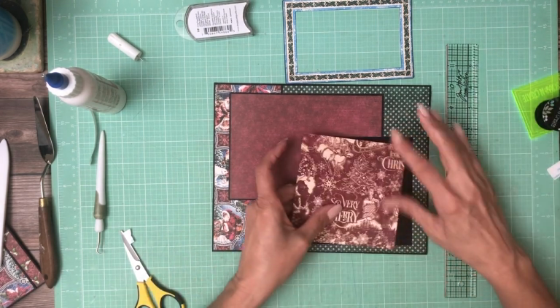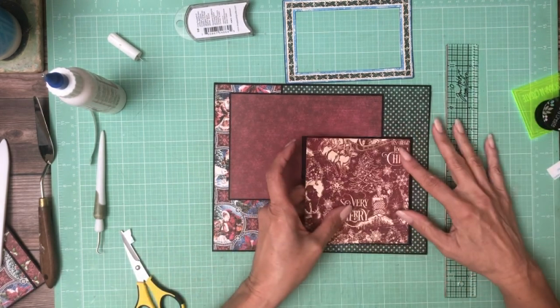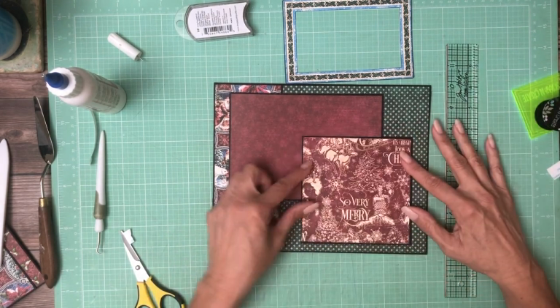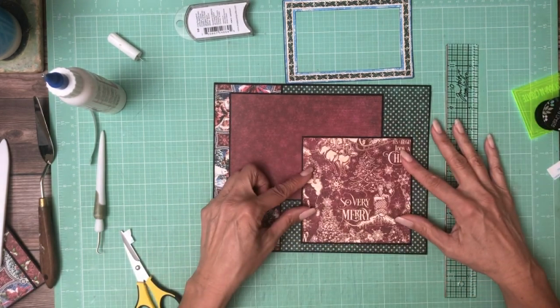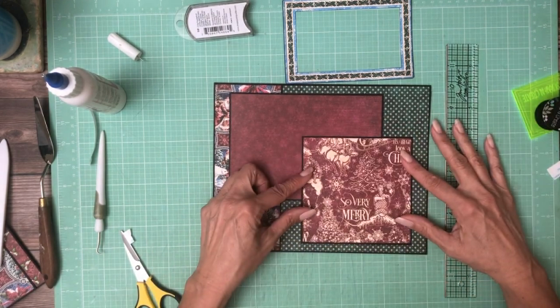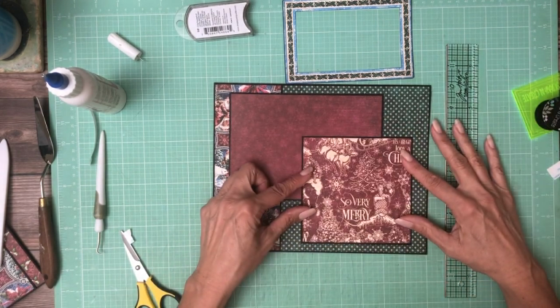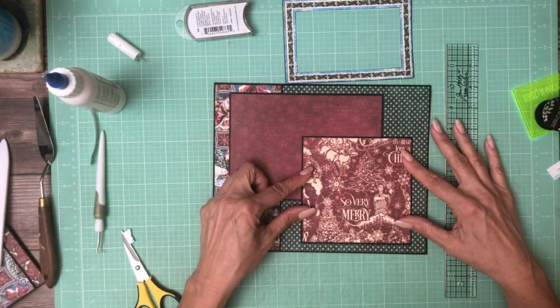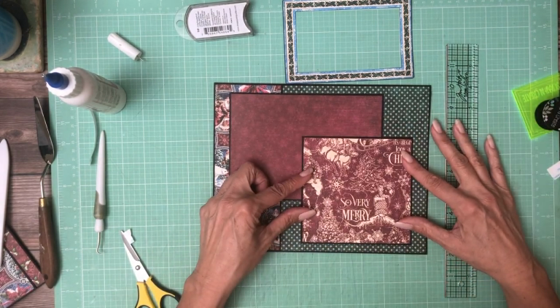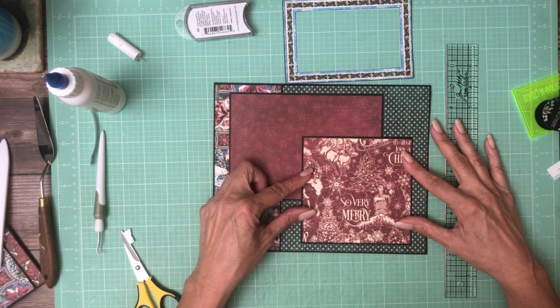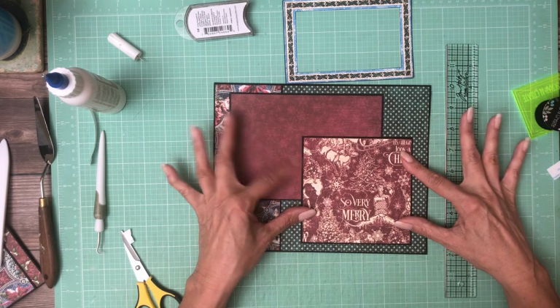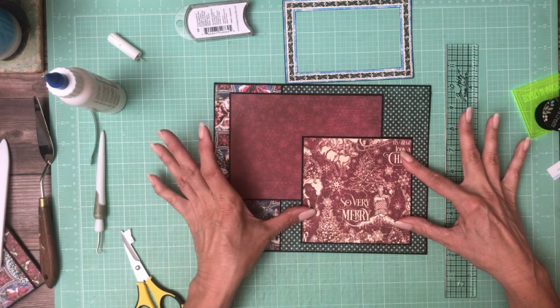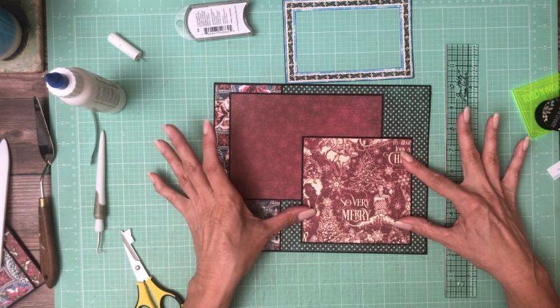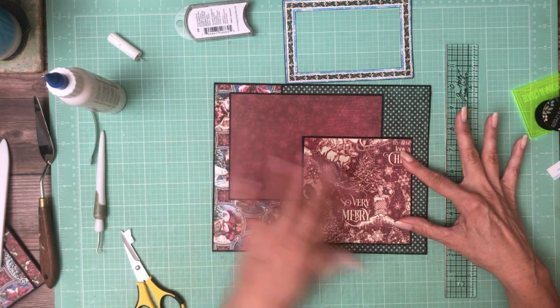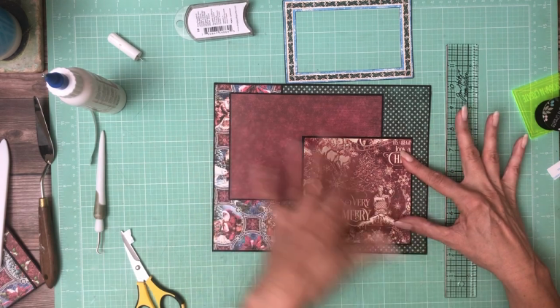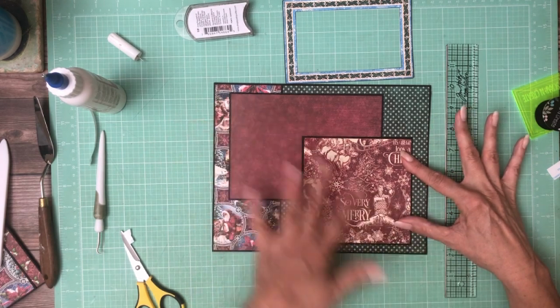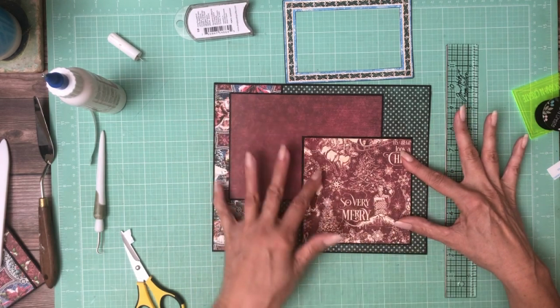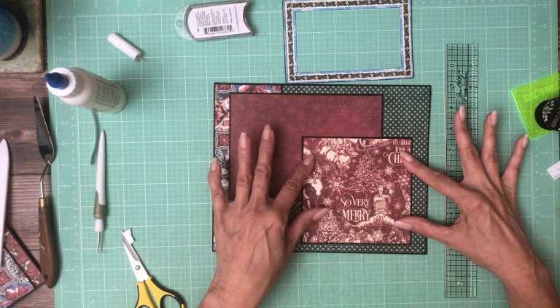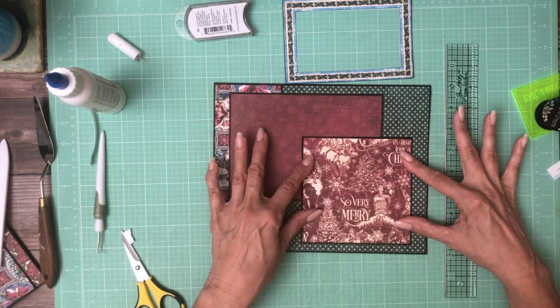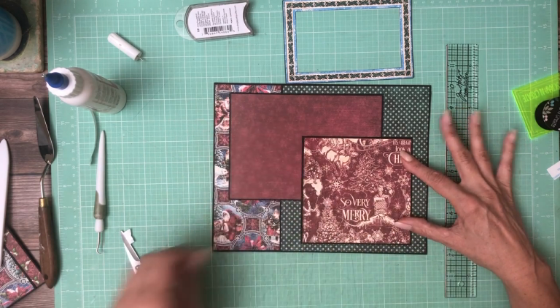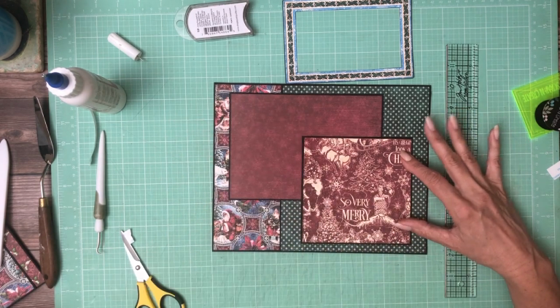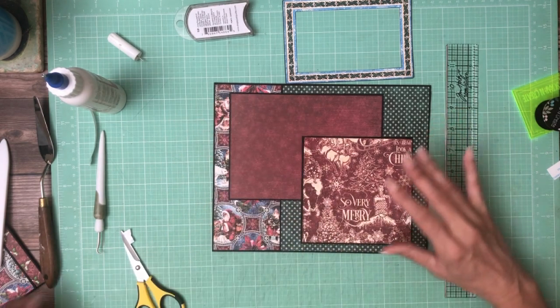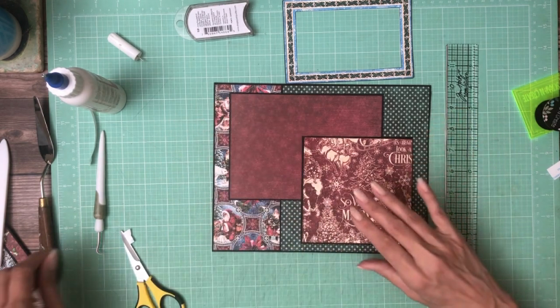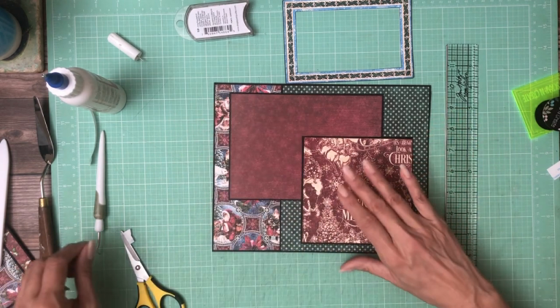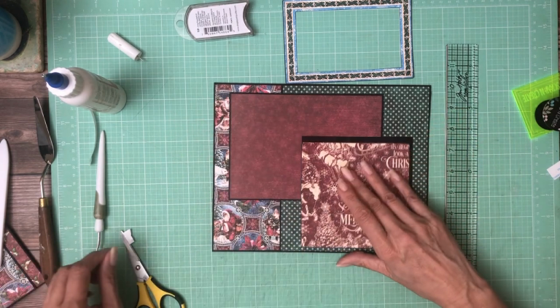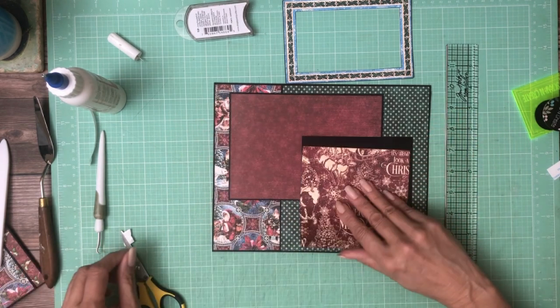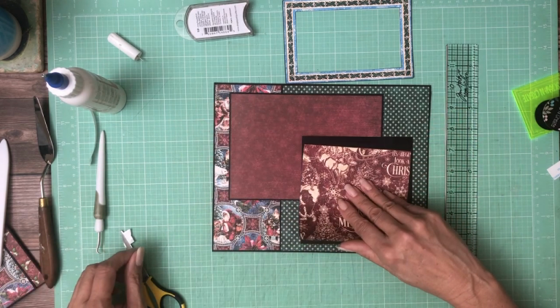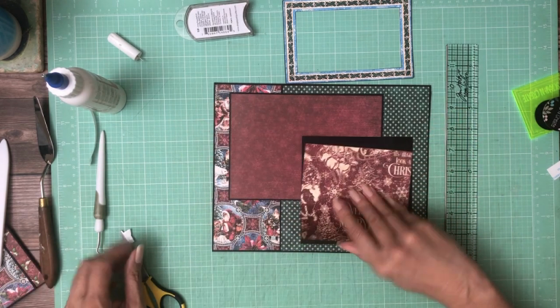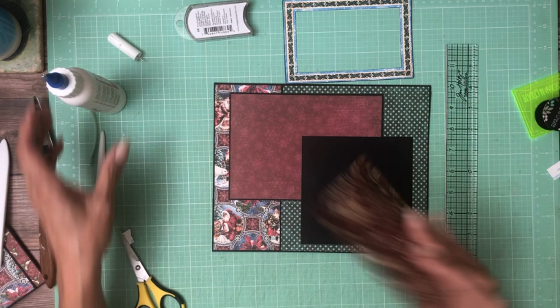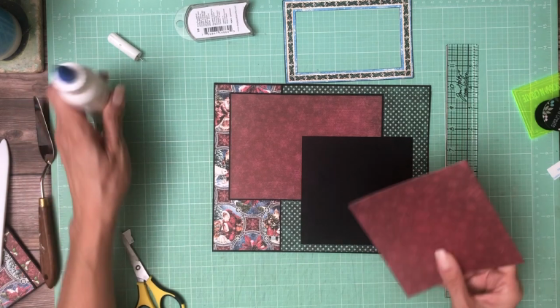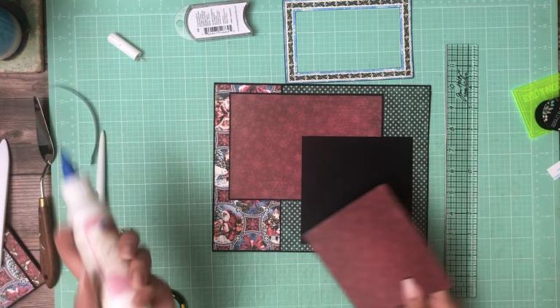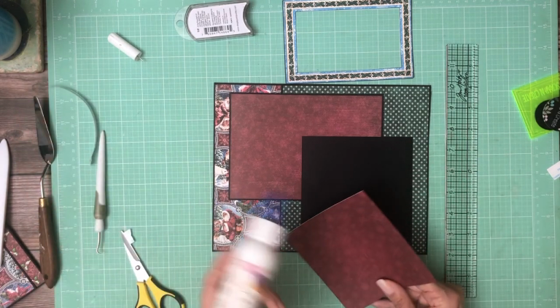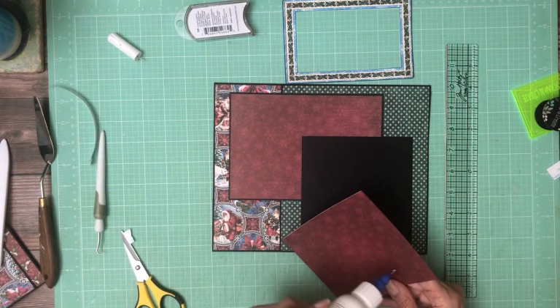We're going to lay this in right here so we have this nice little stagger. Did I ink it? Yes, I think I'm ready.